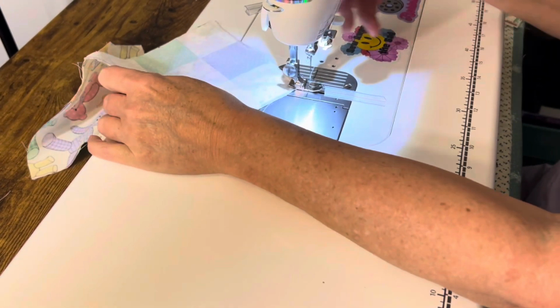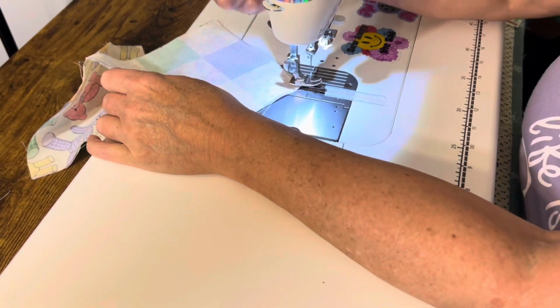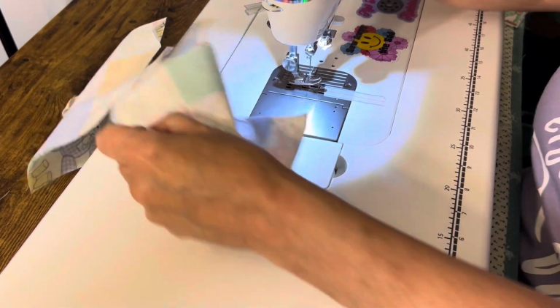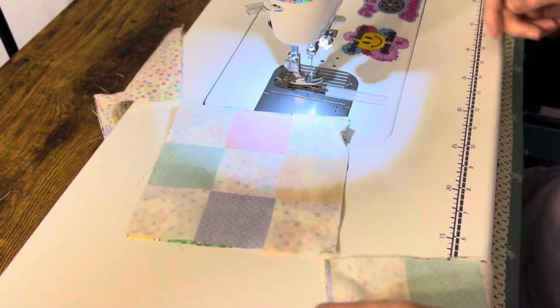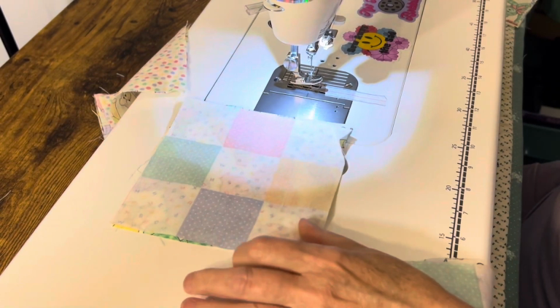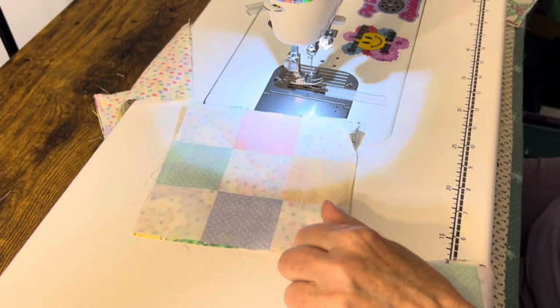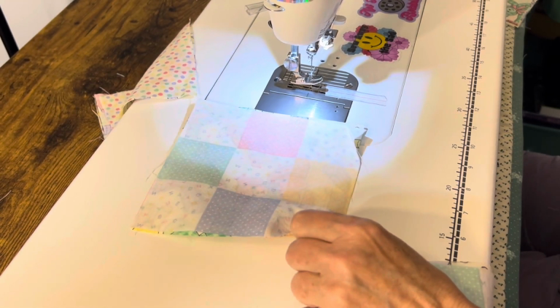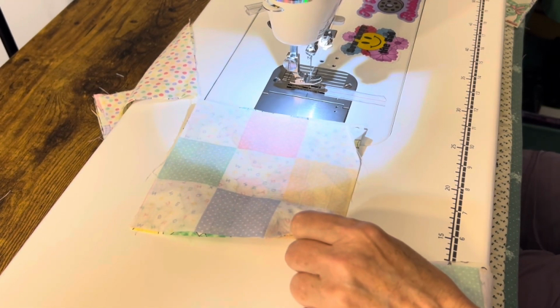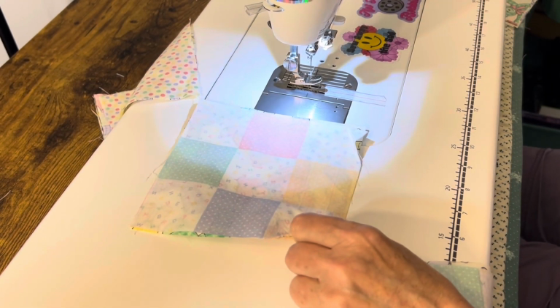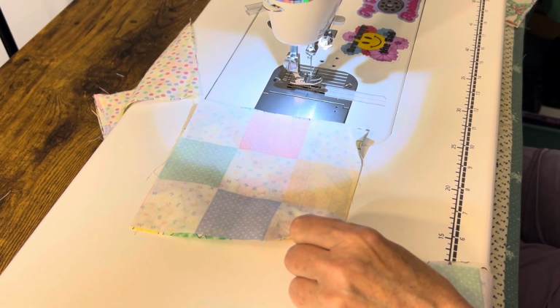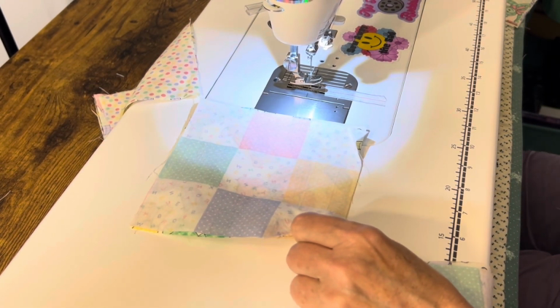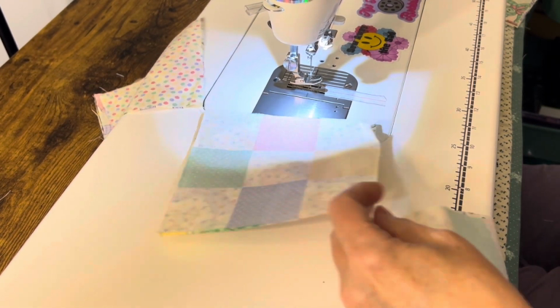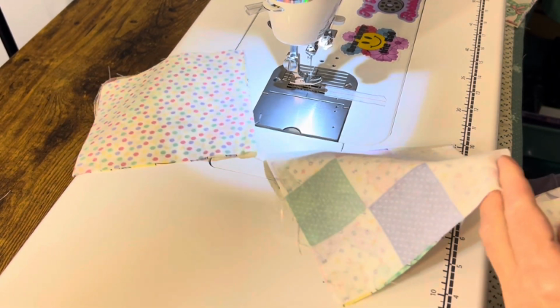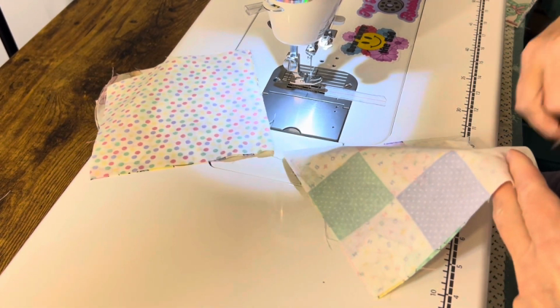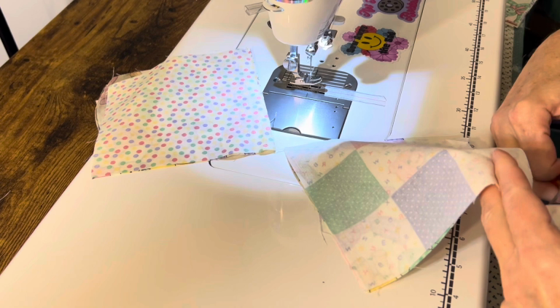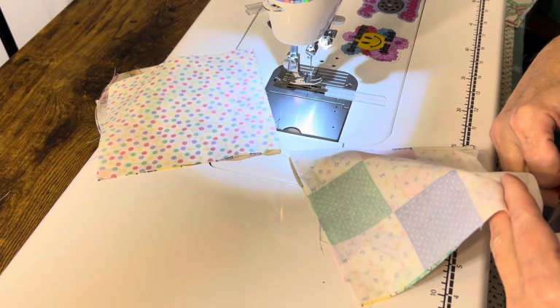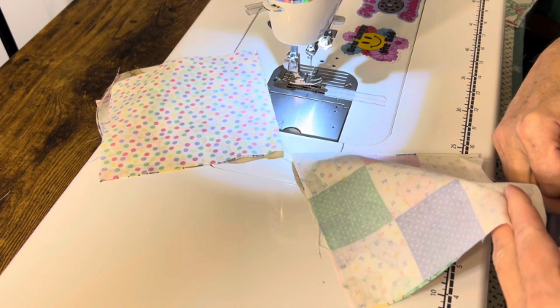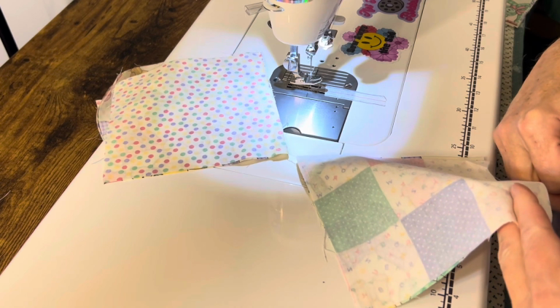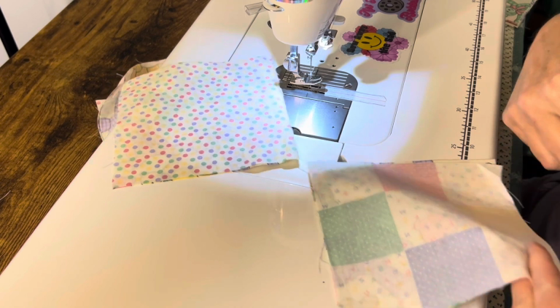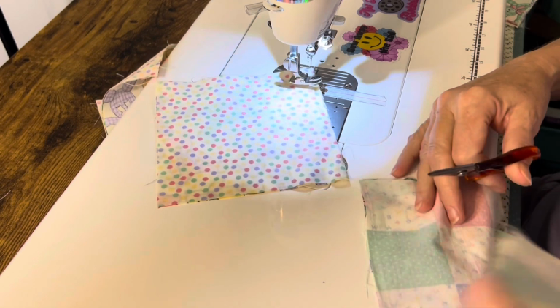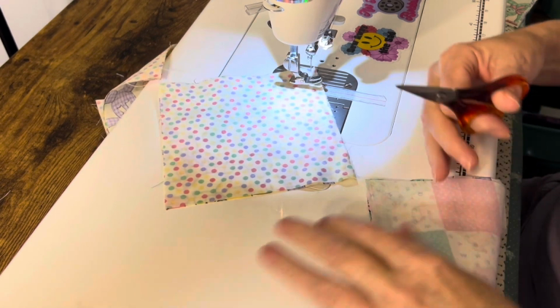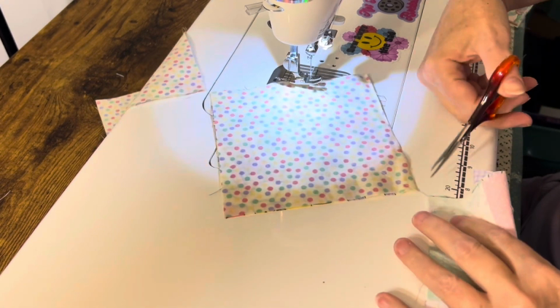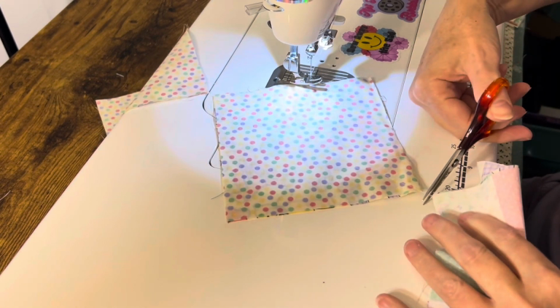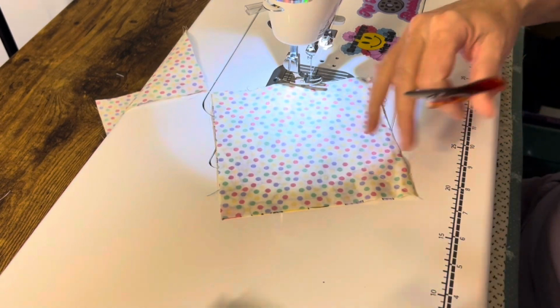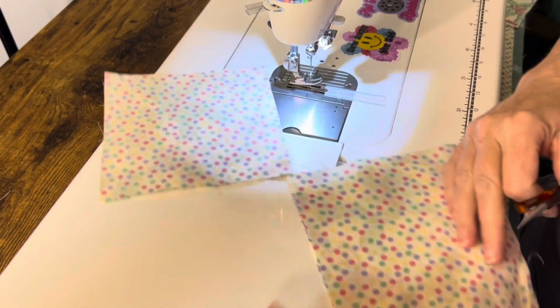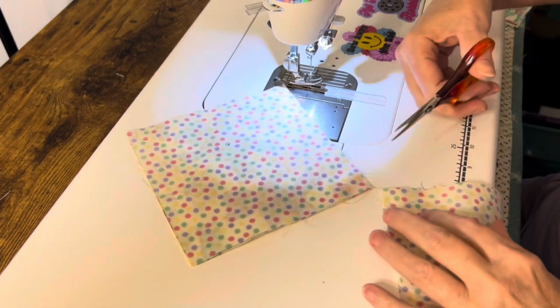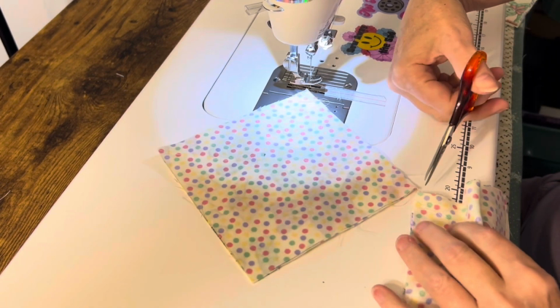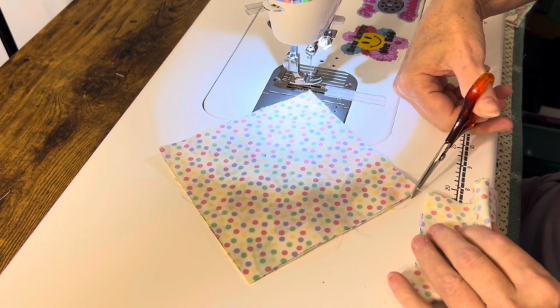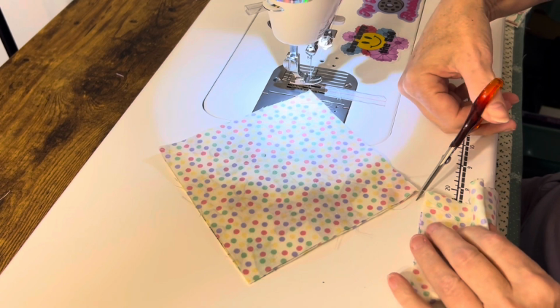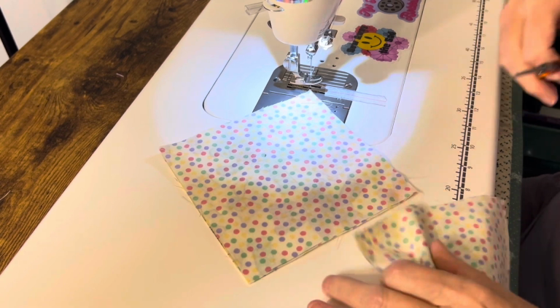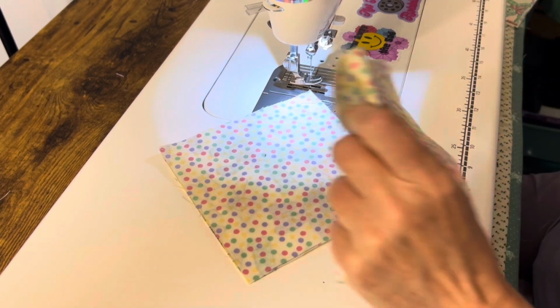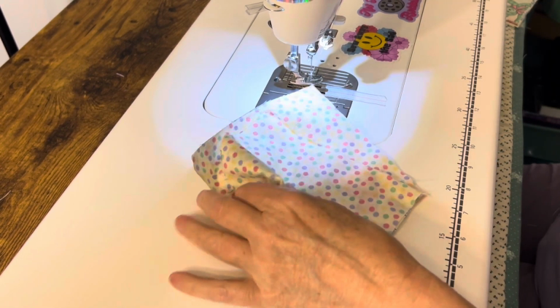I also have to Google the size of a baby blanket, because I have no idea — it's been so long since my kids were that little. So I'll have to find out.